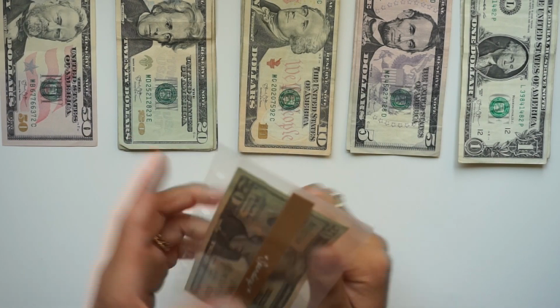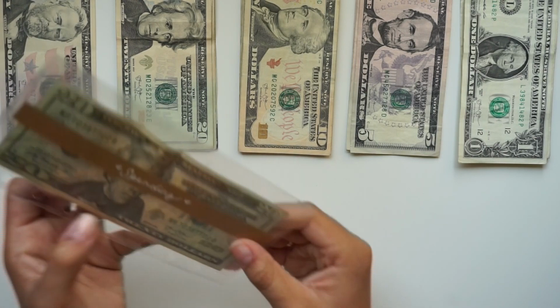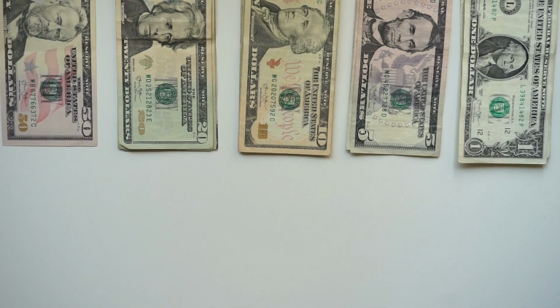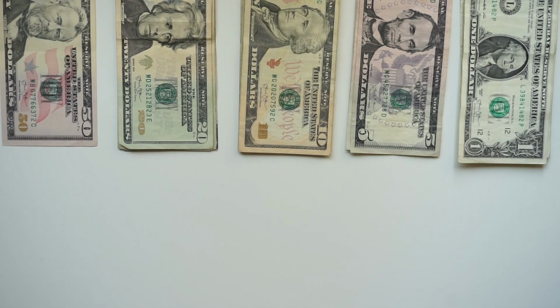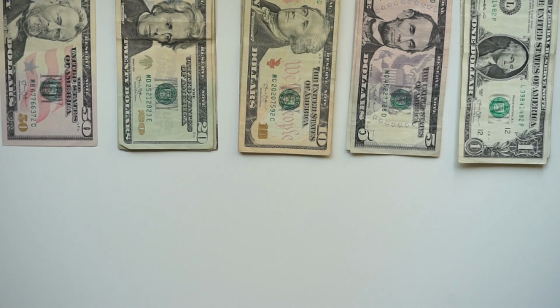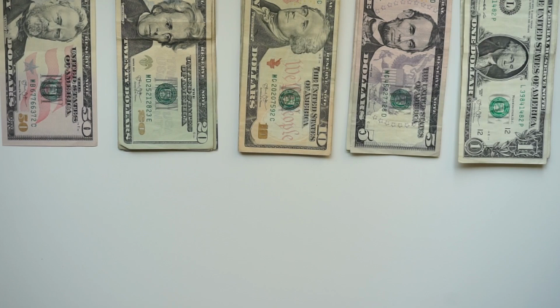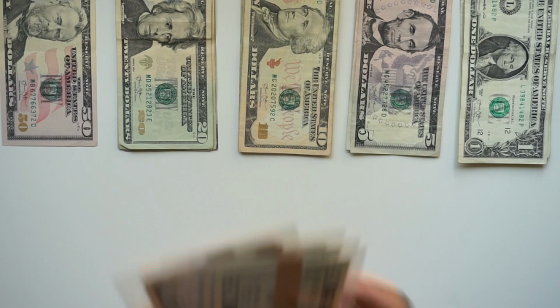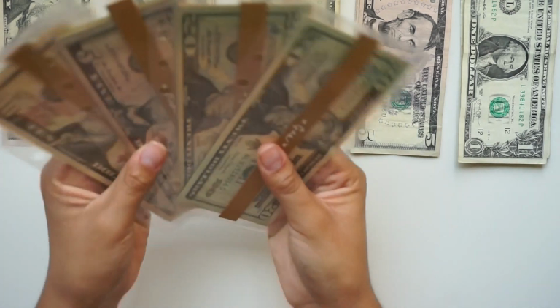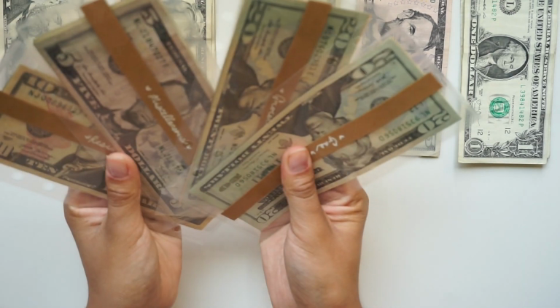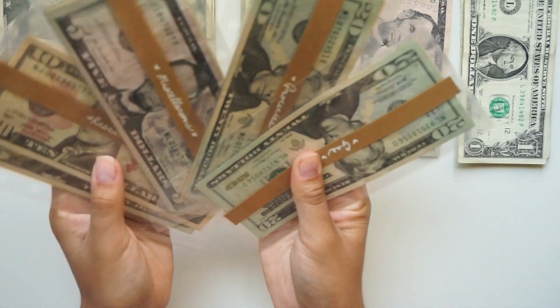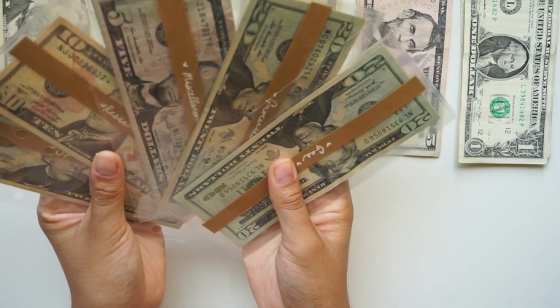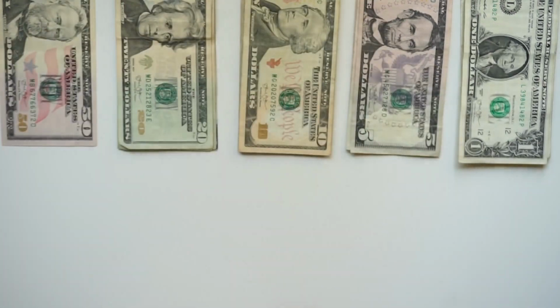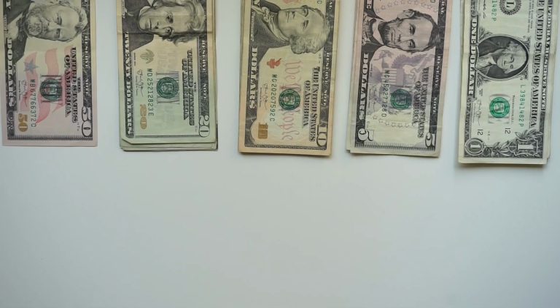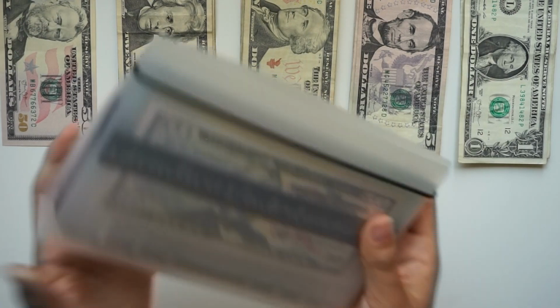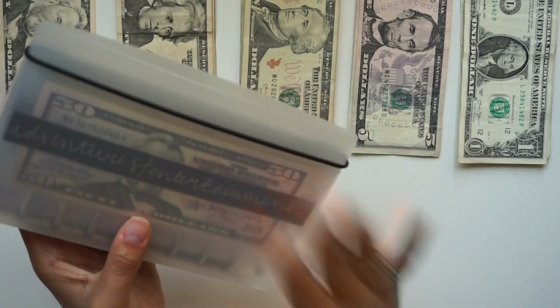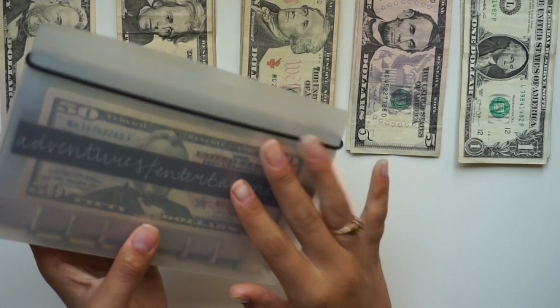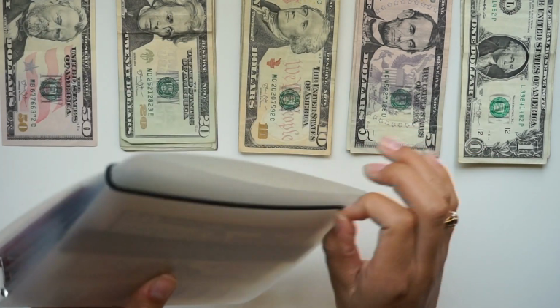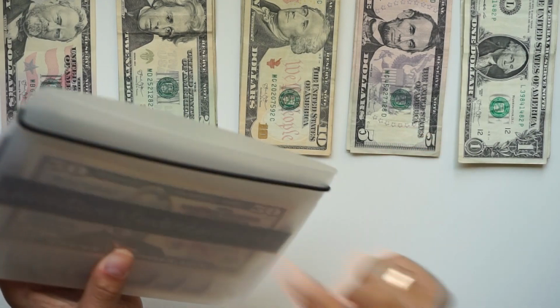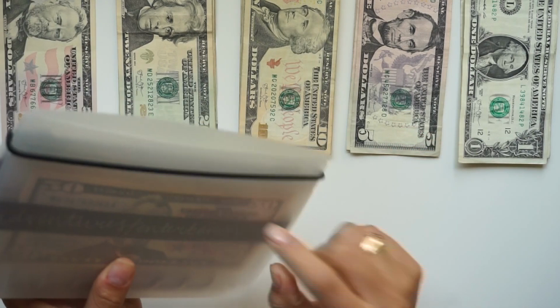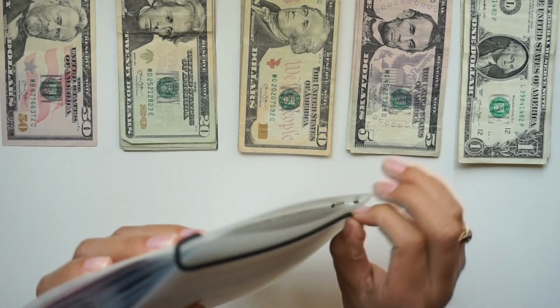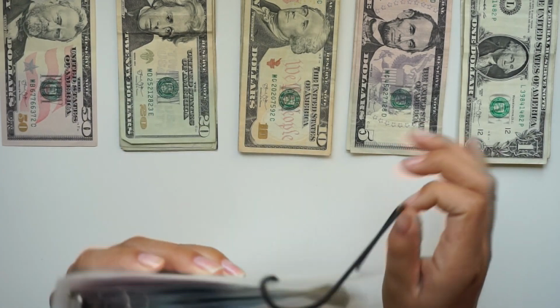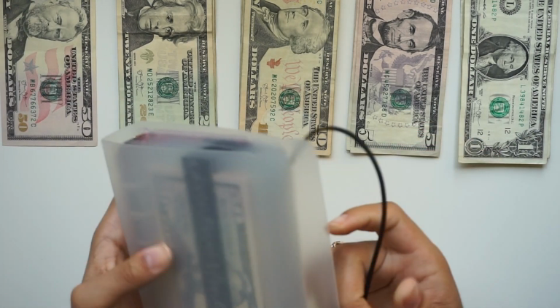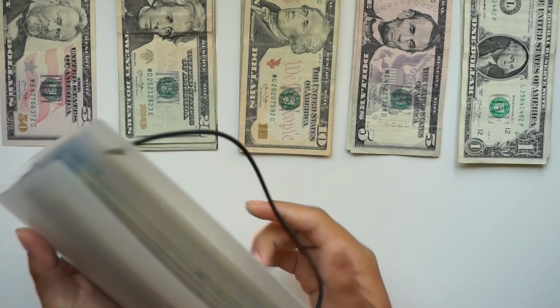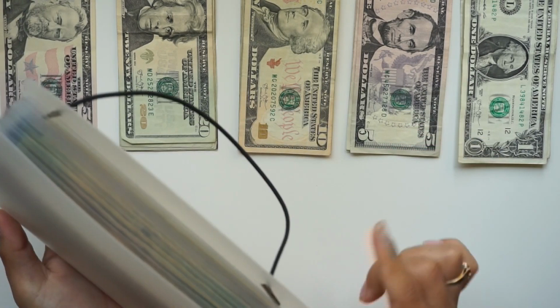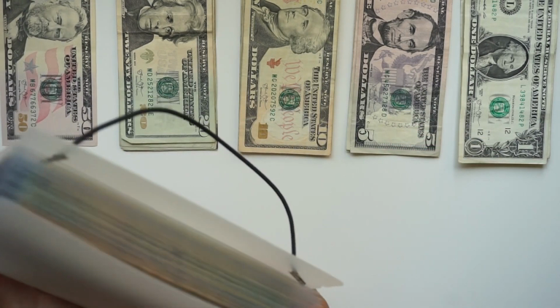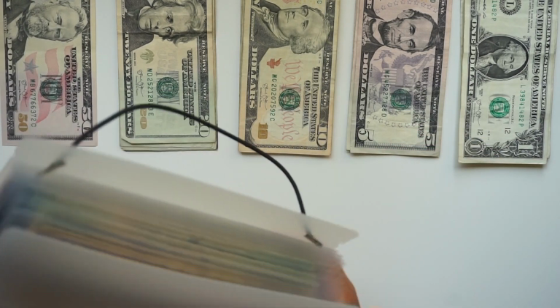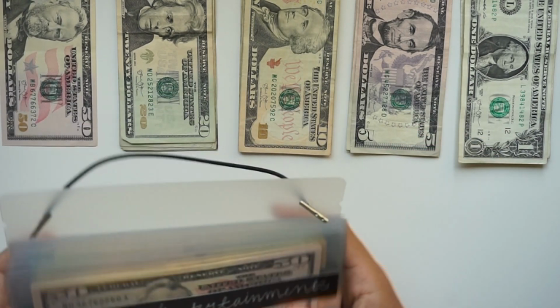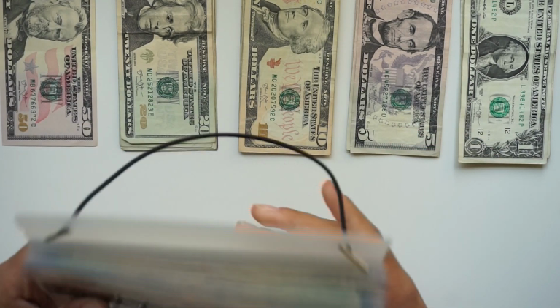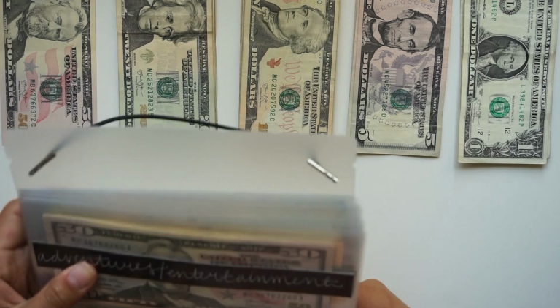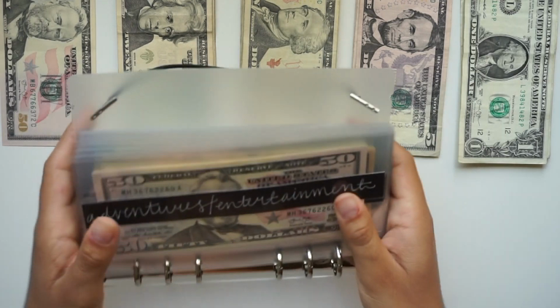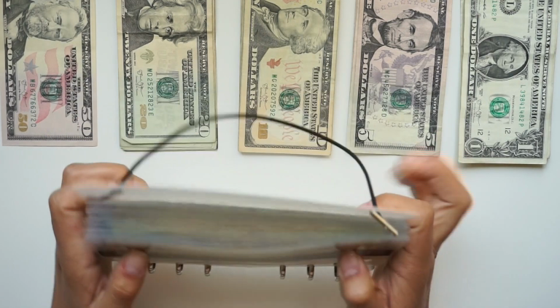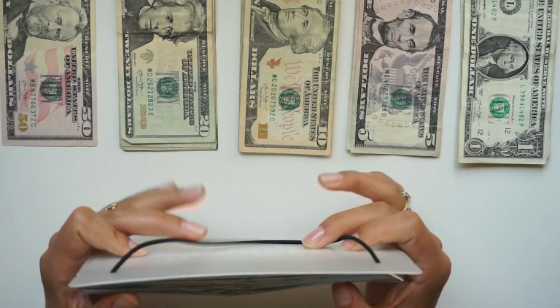That is it for my cash envelopes. Now here I have my sinking funds — this is a binder that I got on Amazon and I will go ahead and leave the link down below, as well as the link for Nash's wallet cash envelopes.